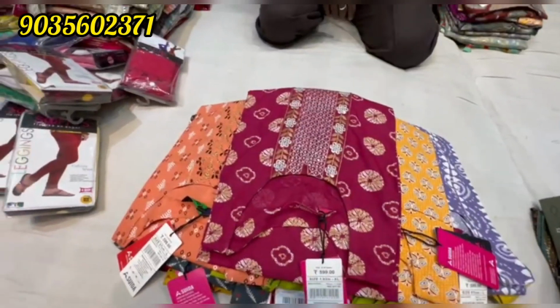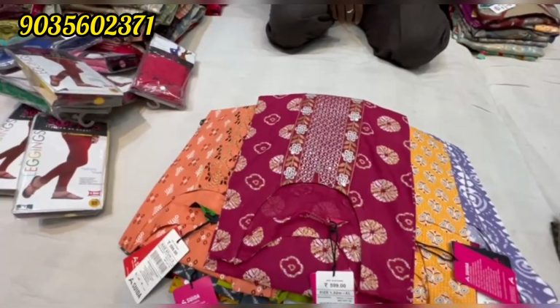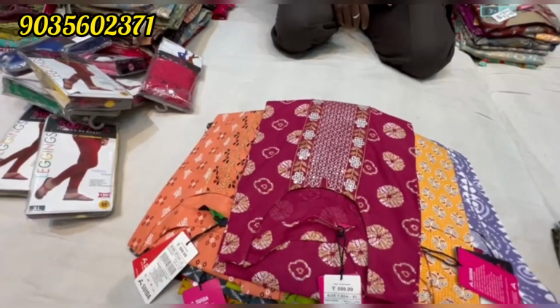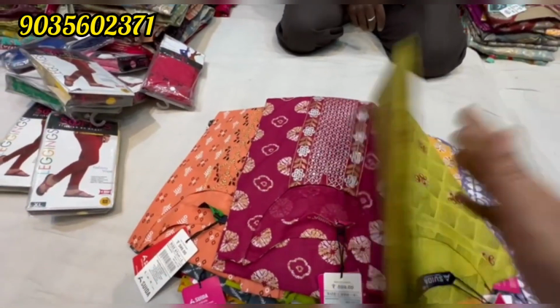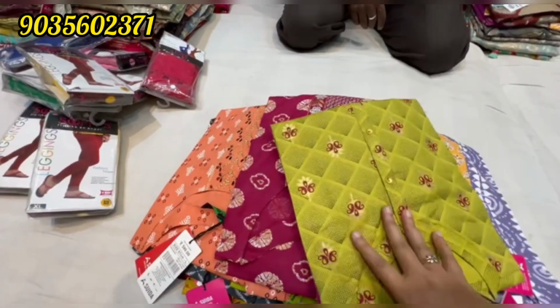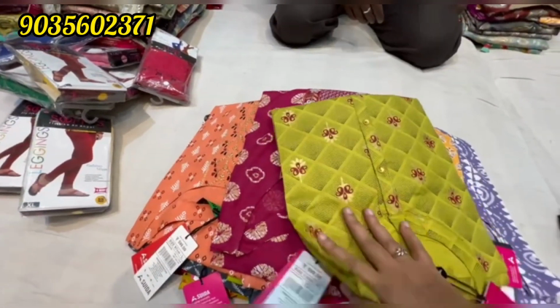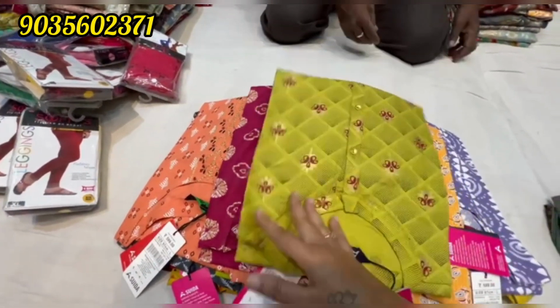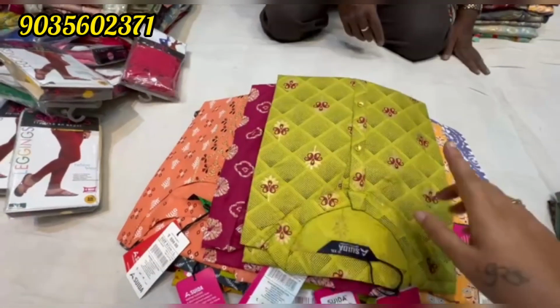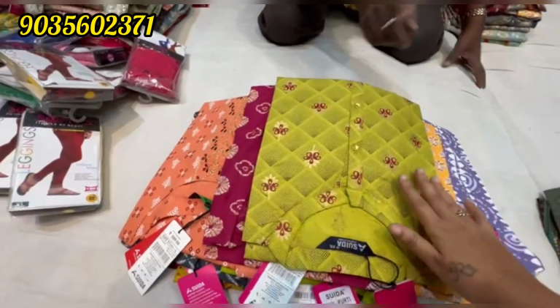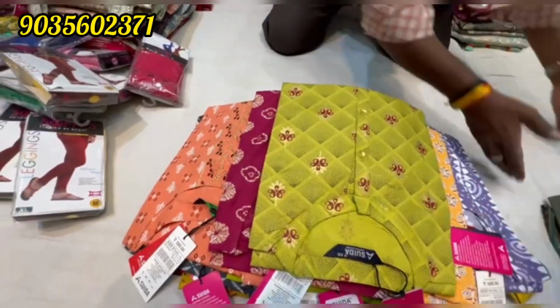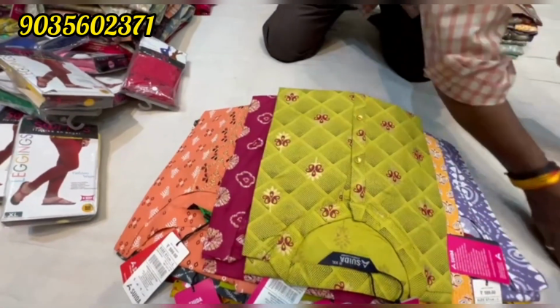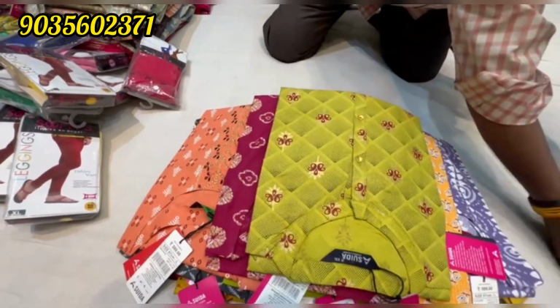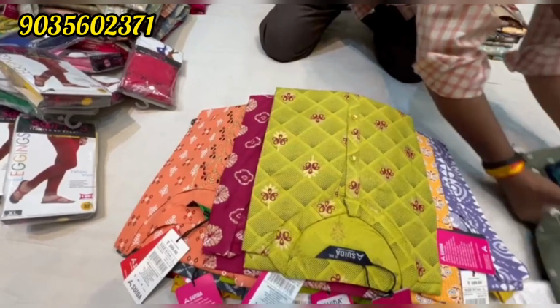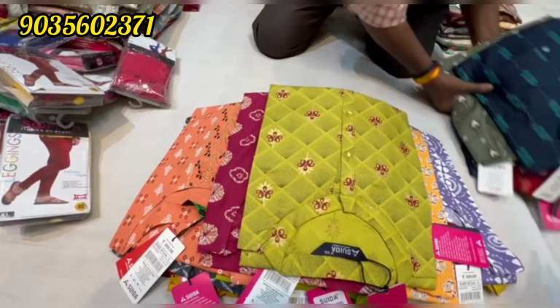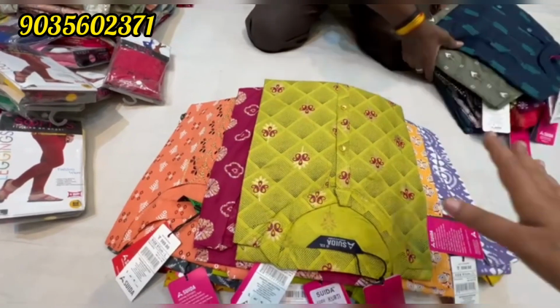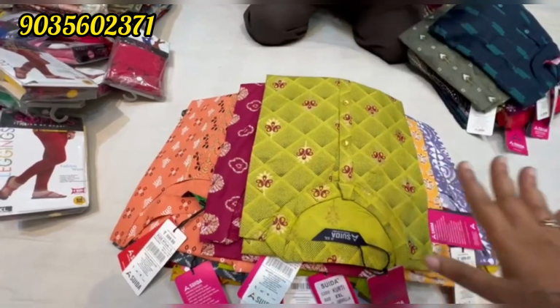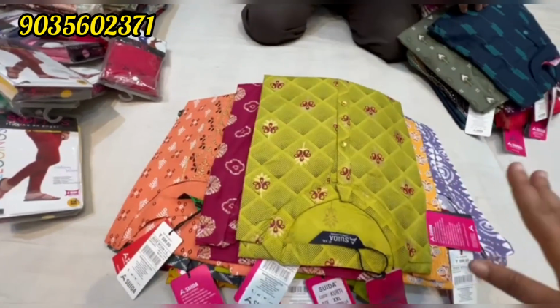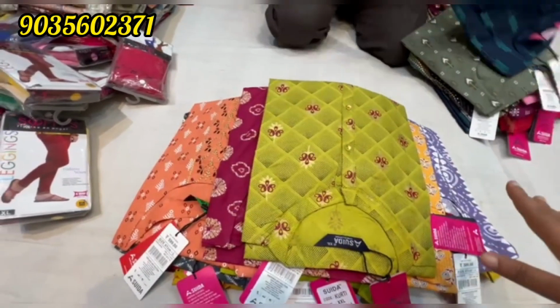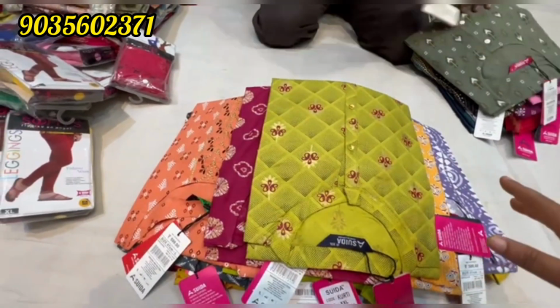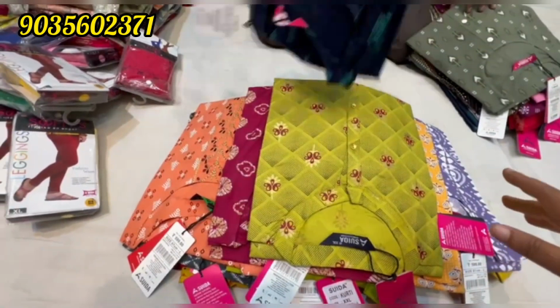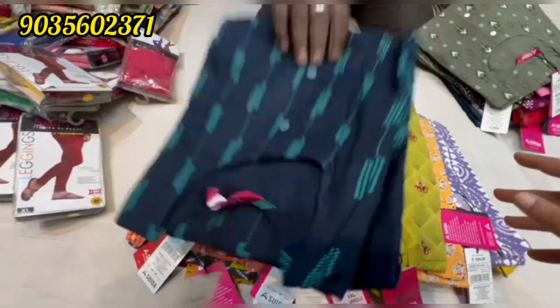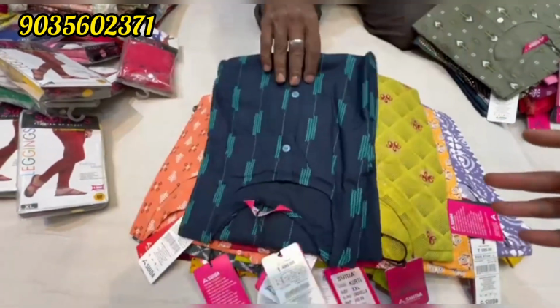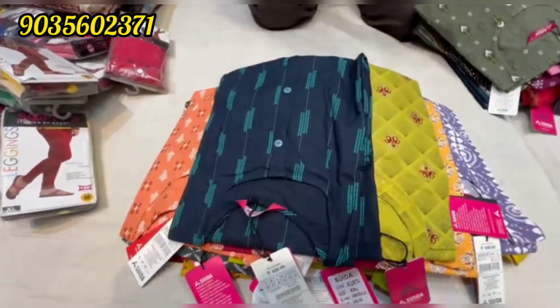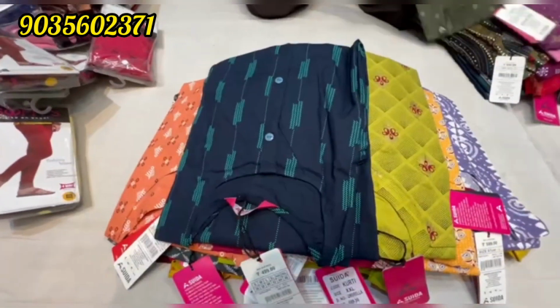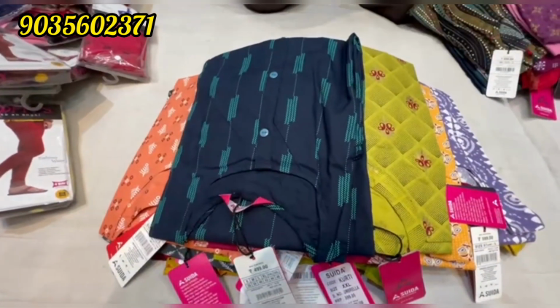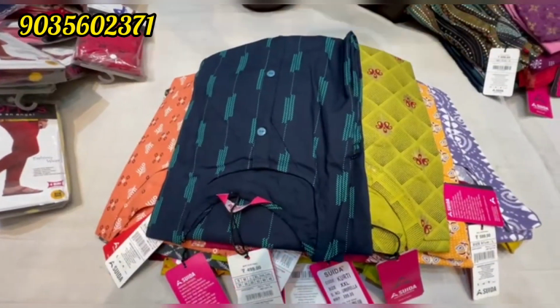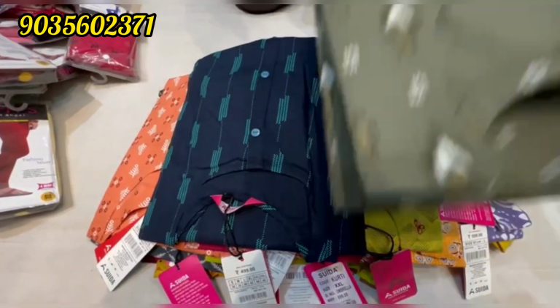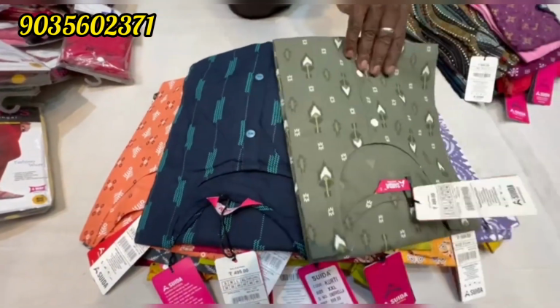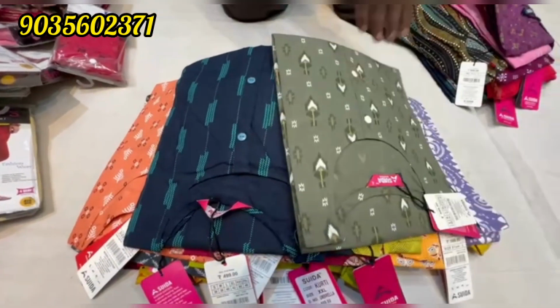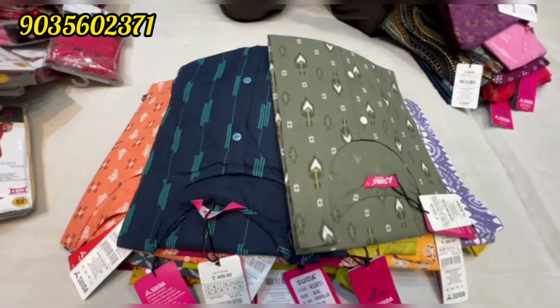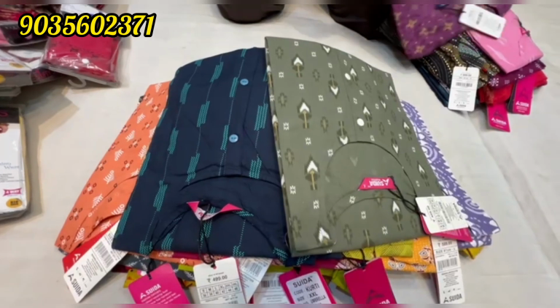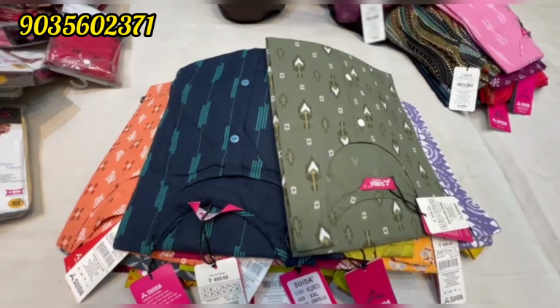There are matching leggings, umbrella Kurtis, 2-piece sets, and 3-piece sets. There are many collections available and they are the best.